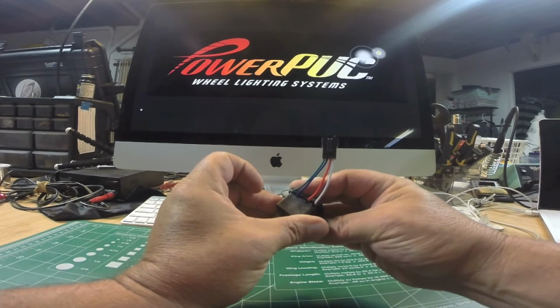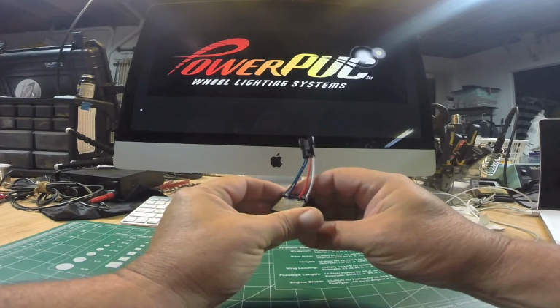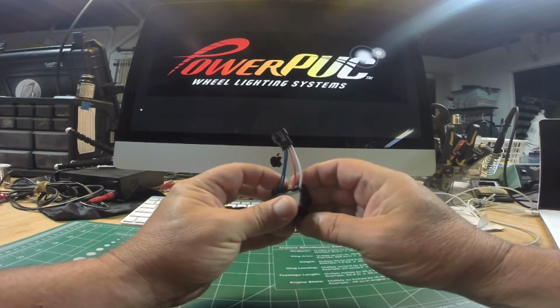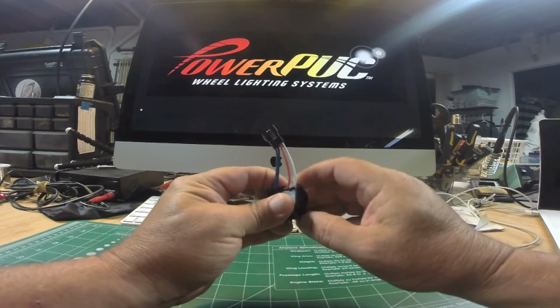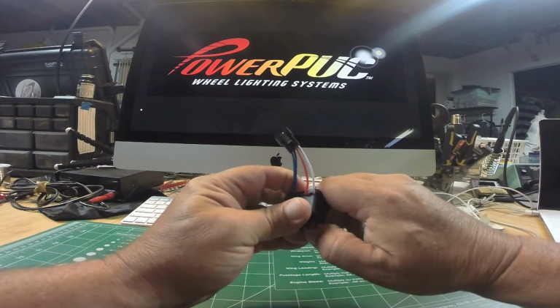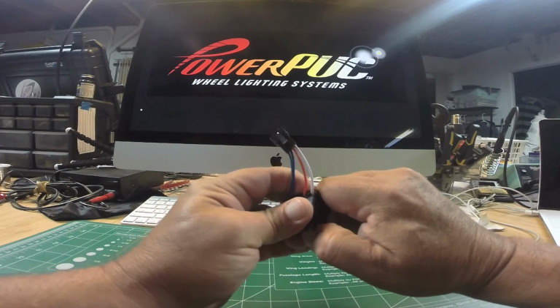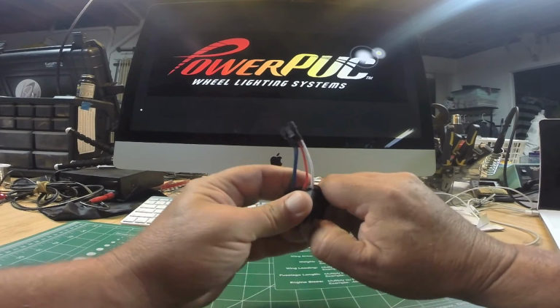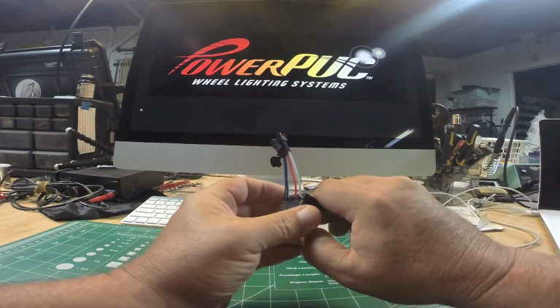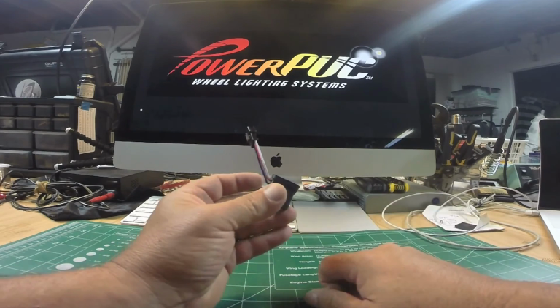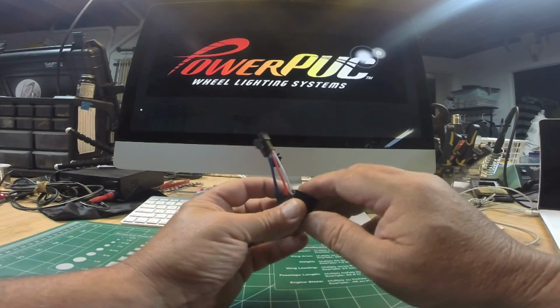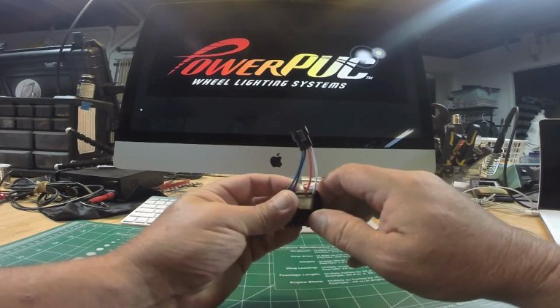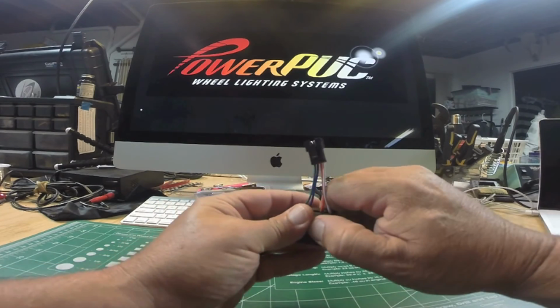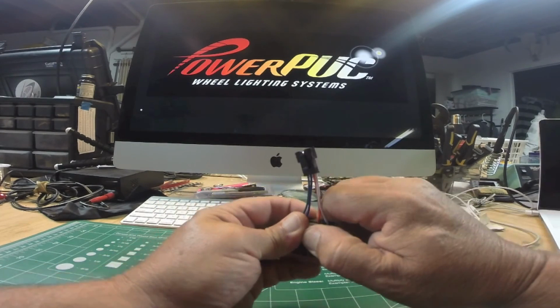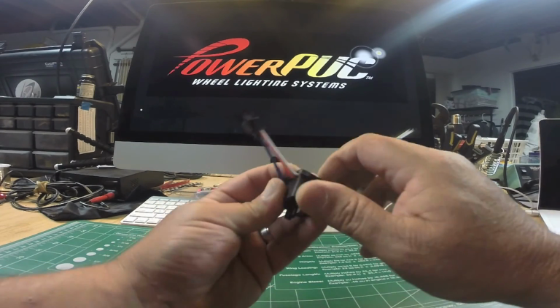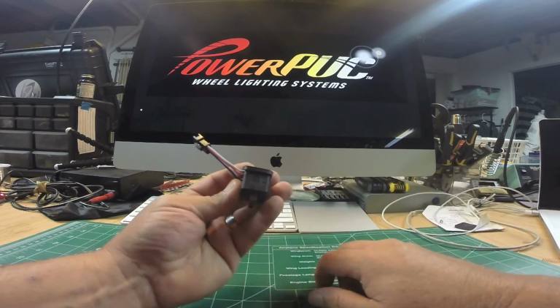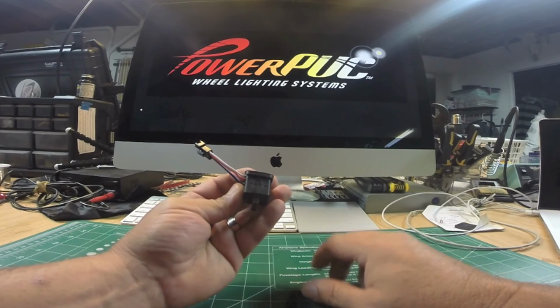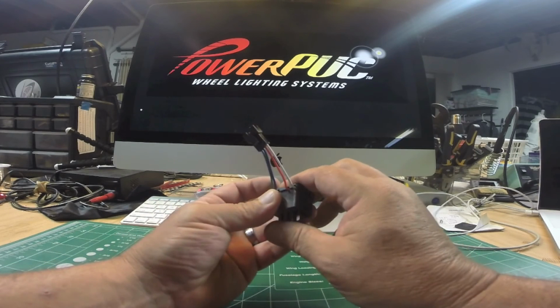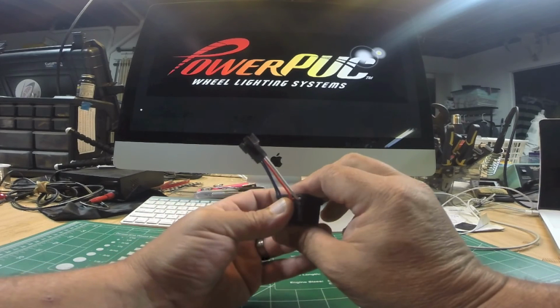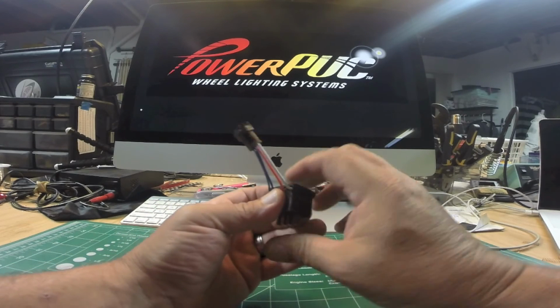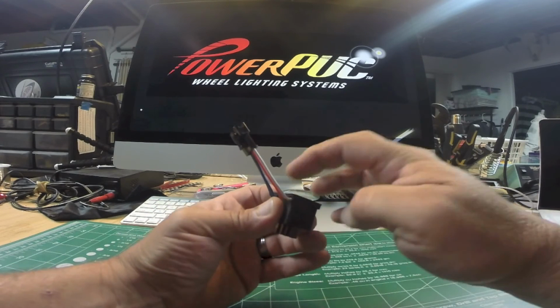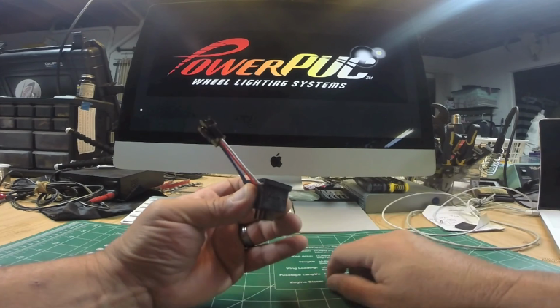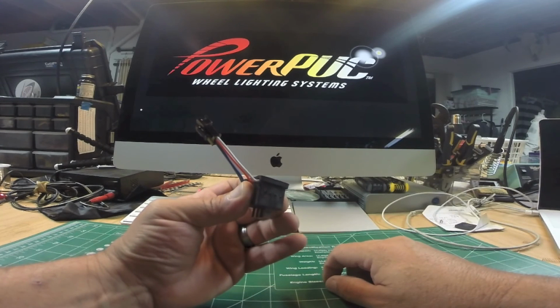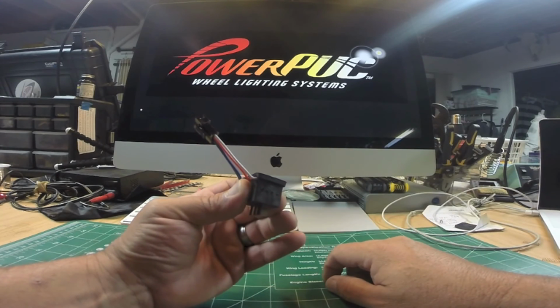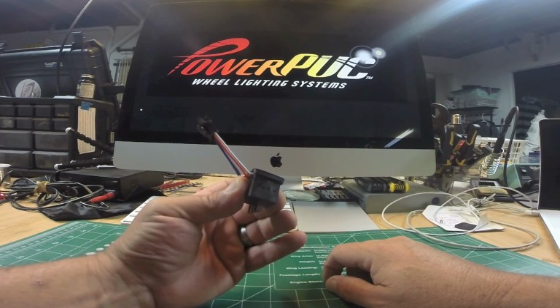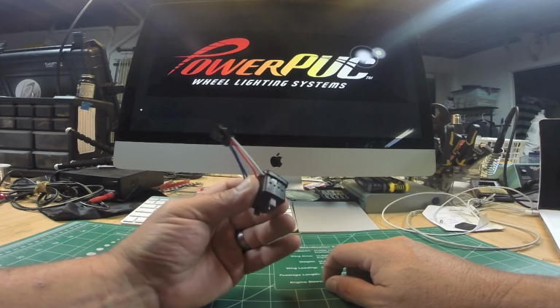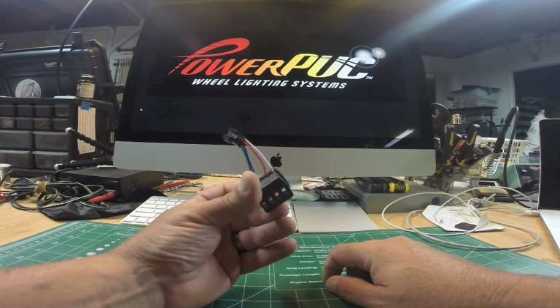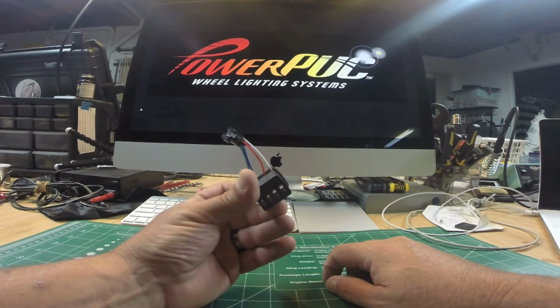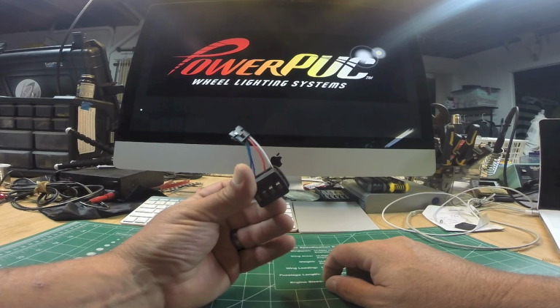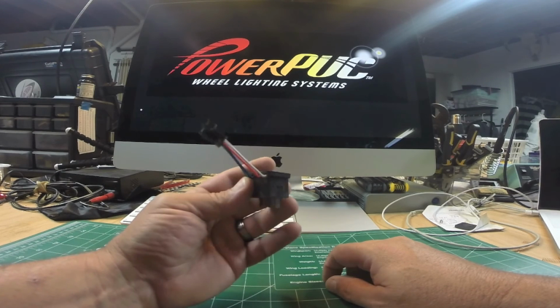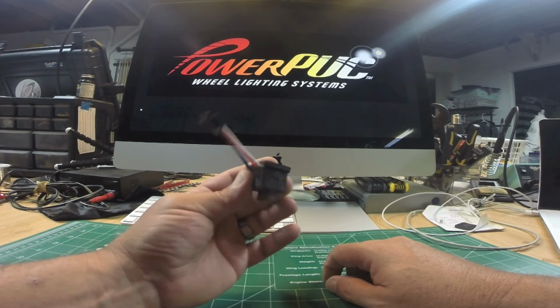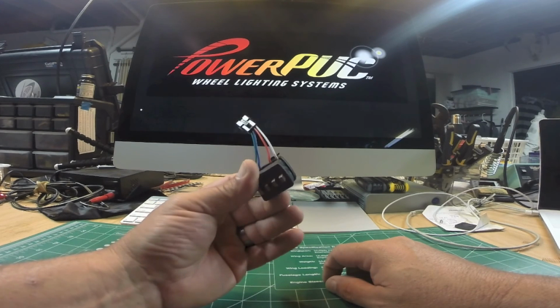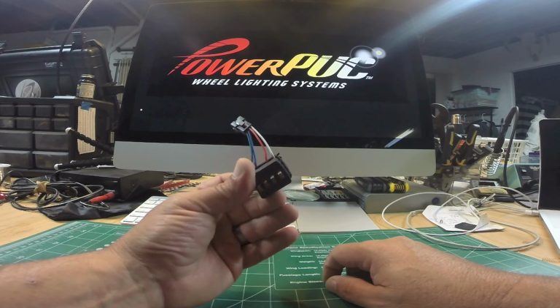Push it in a little bit crooked like that, then press down on that end — it snaps in place, and that's about it. Then when you put the screws in the back to hold it on the mount, it keeps everything tight together. So that's about it.